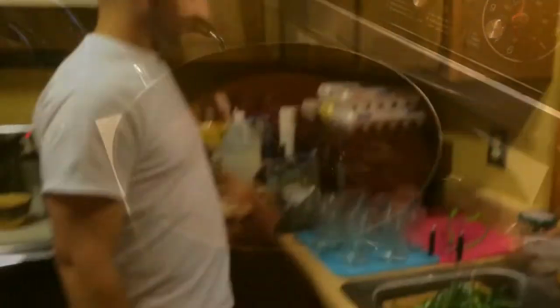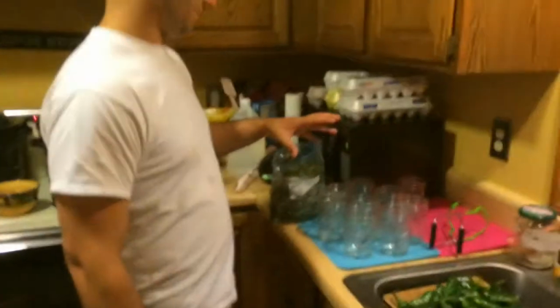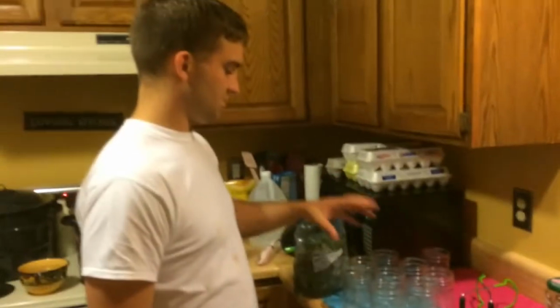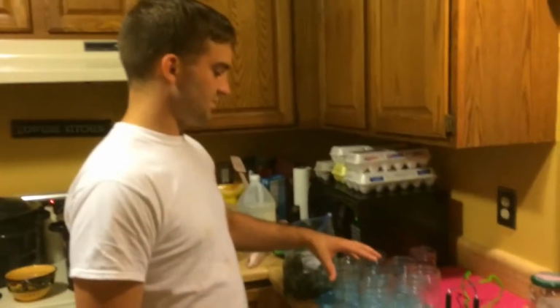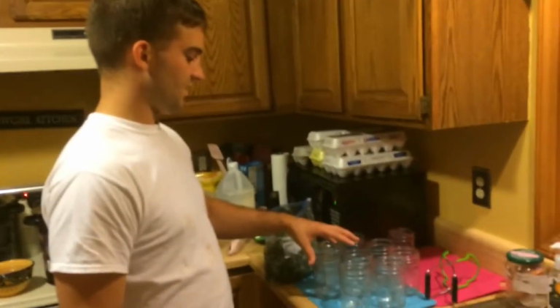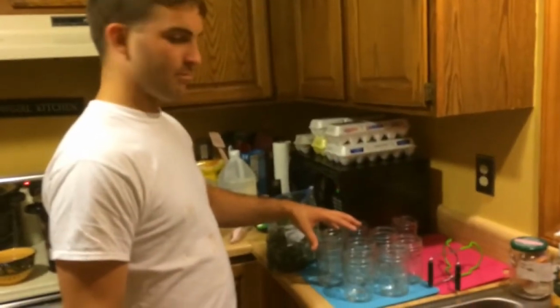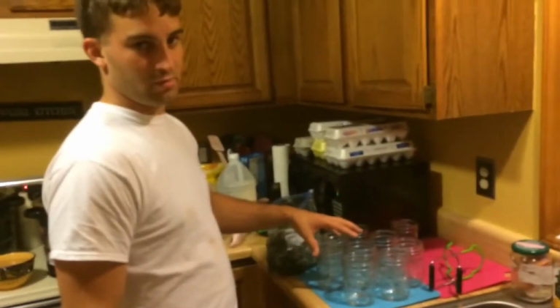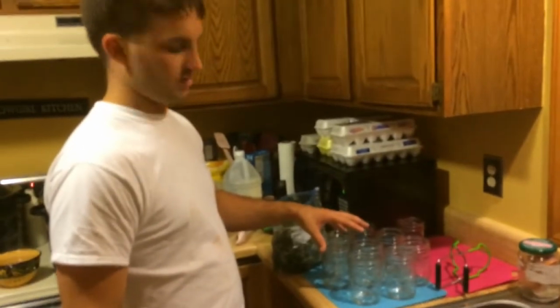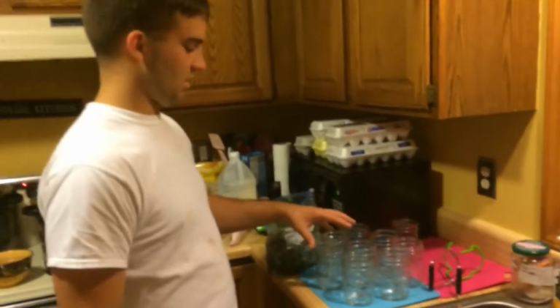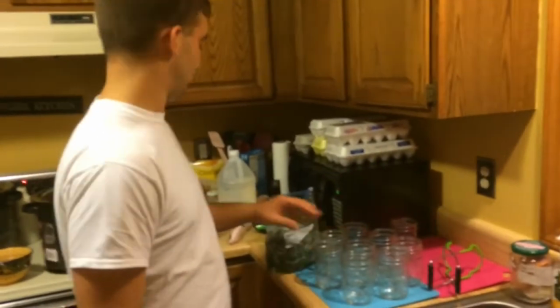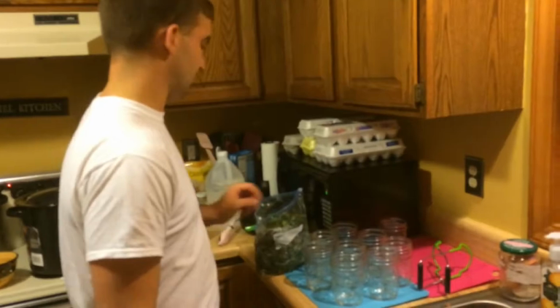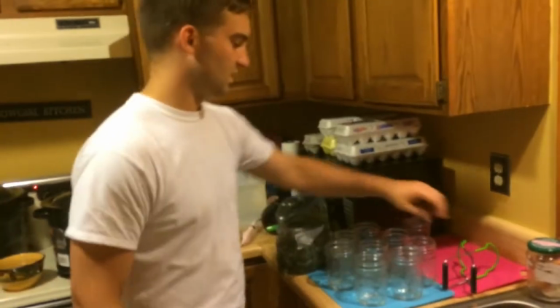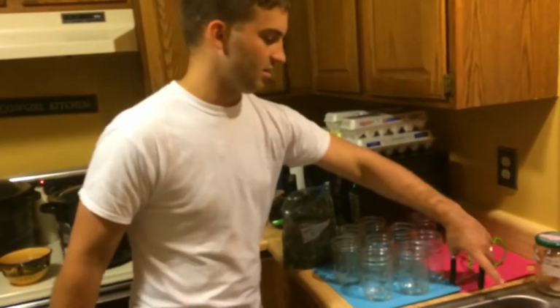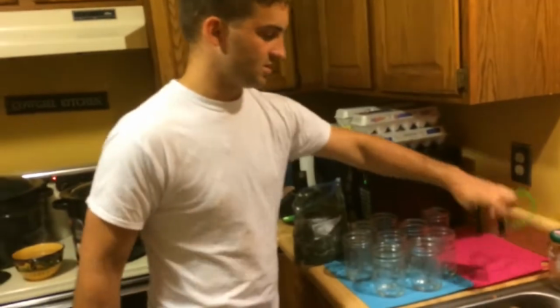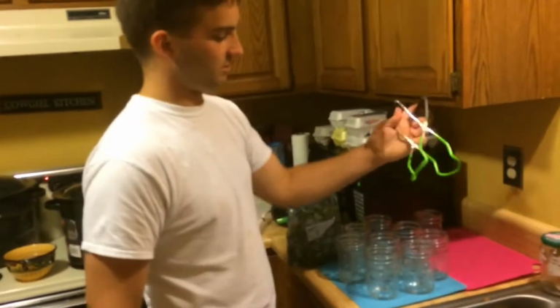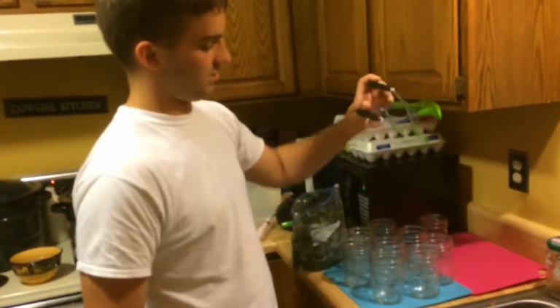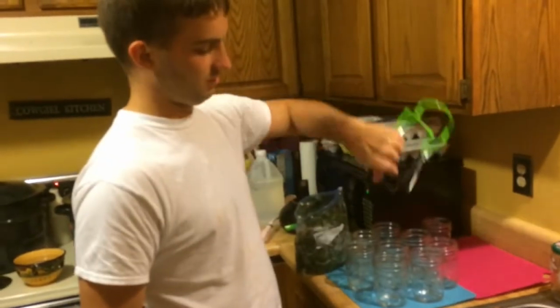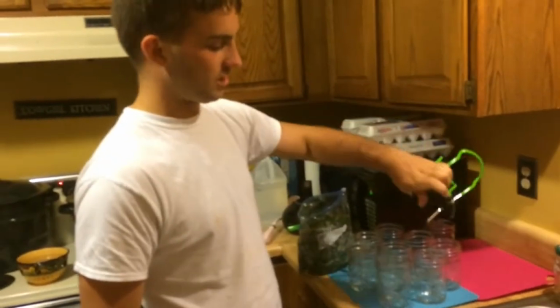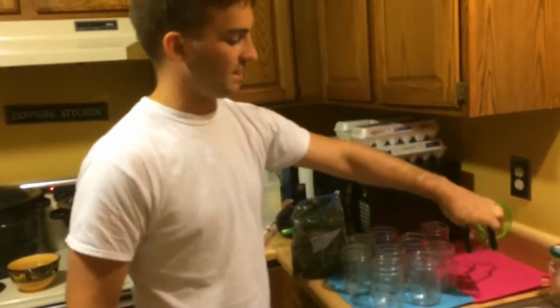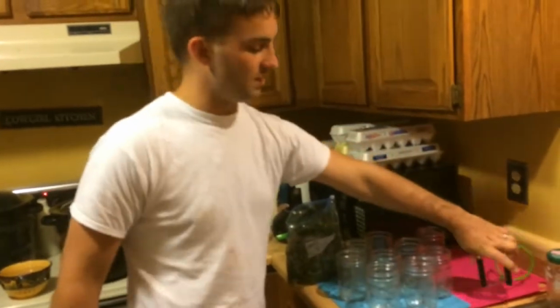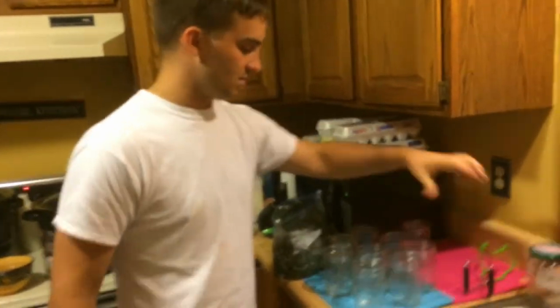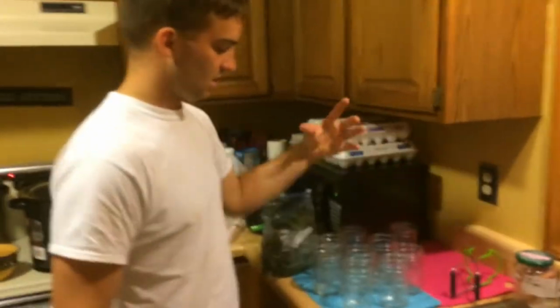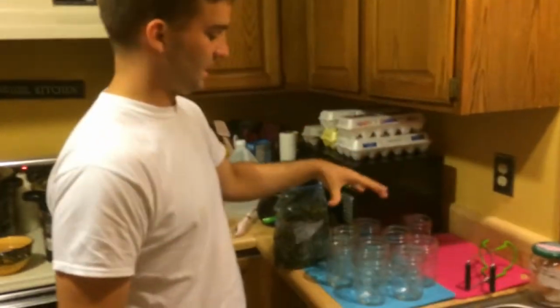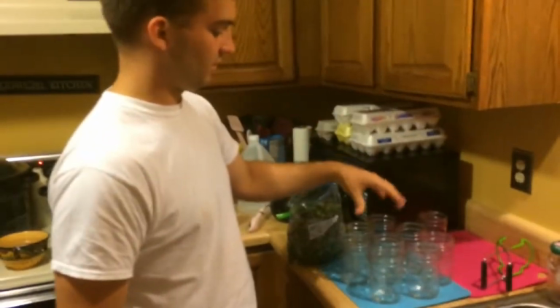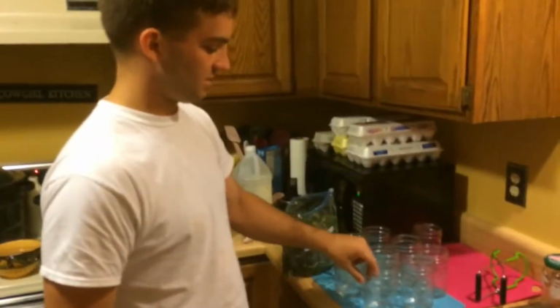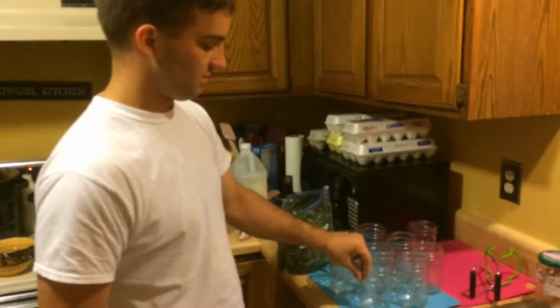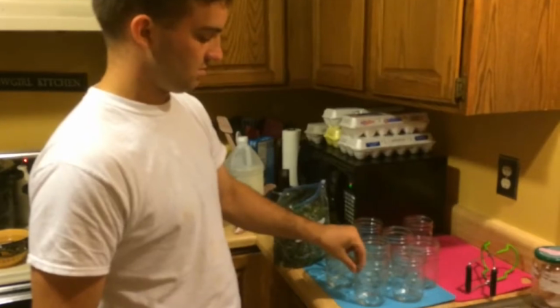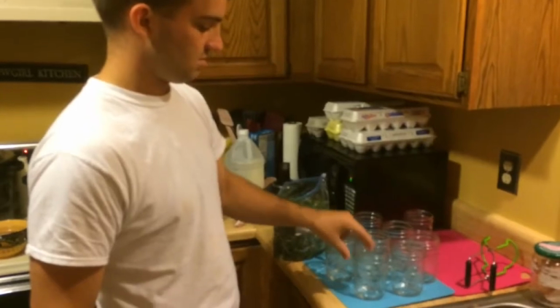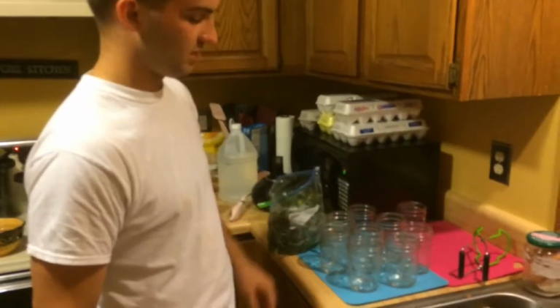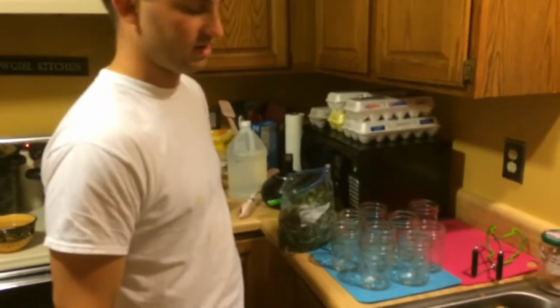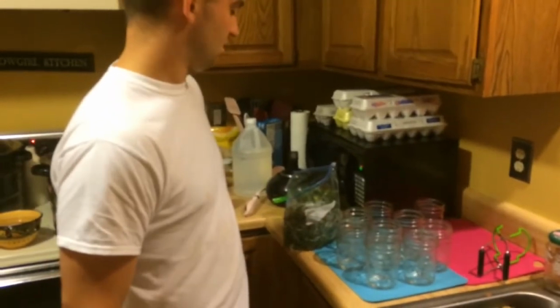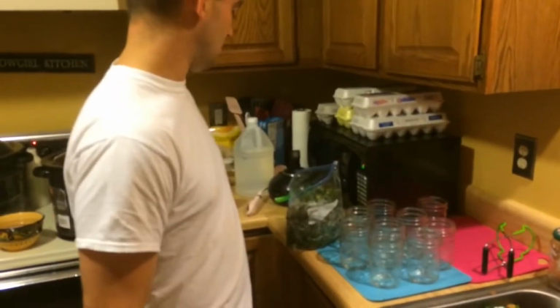I took the jars out of the hot boiling water with my little clamp here, just took them out and dumped the water back into the pot, and sat them over here. They're still pretty hot.